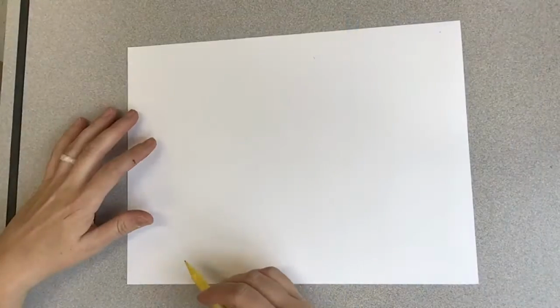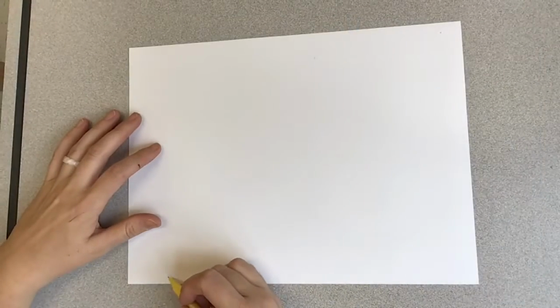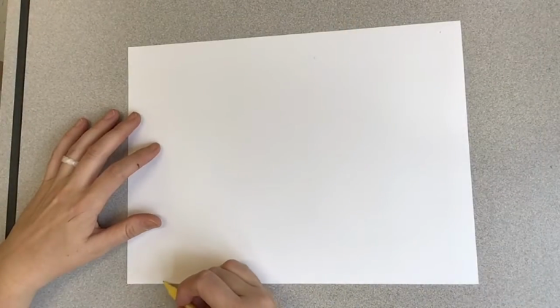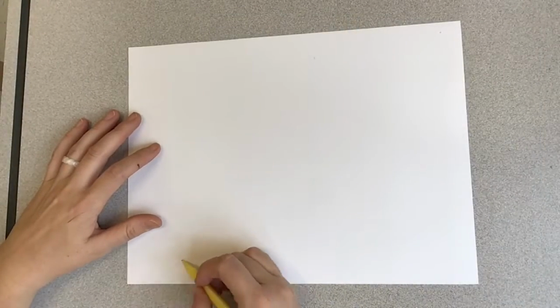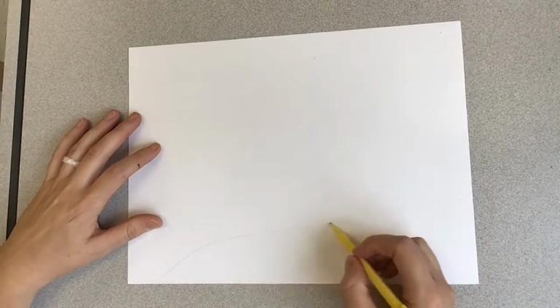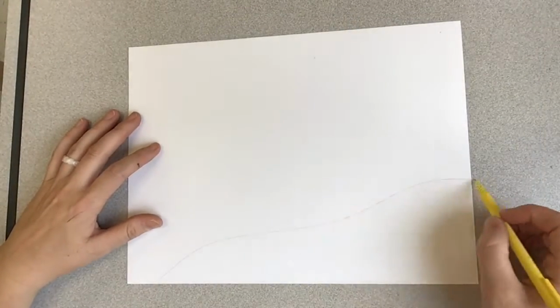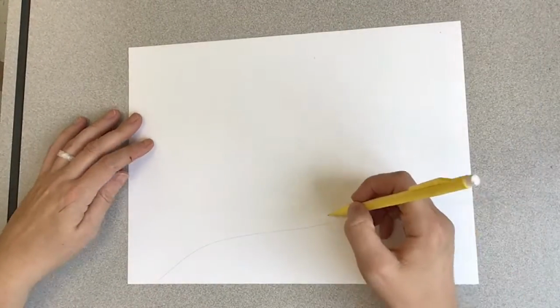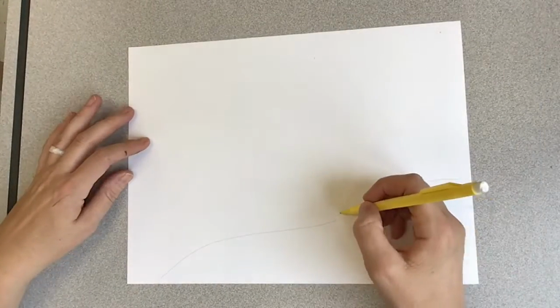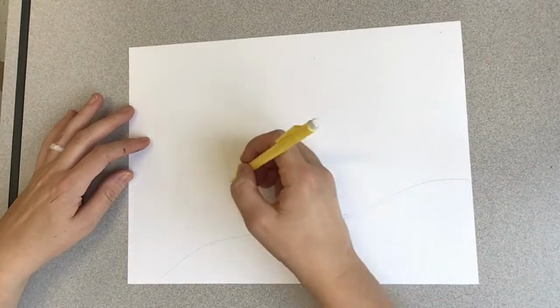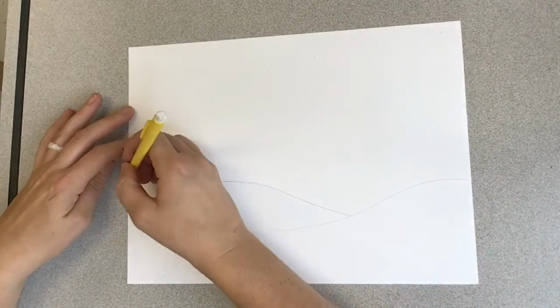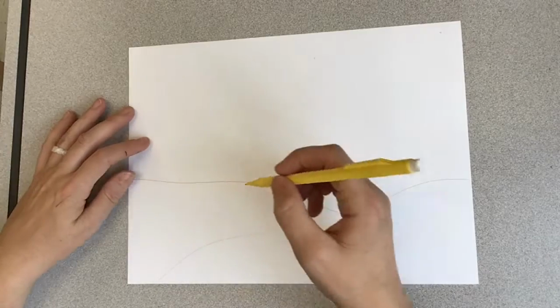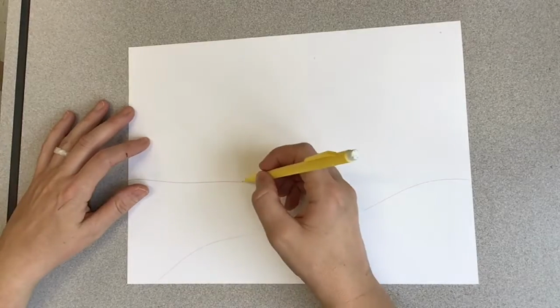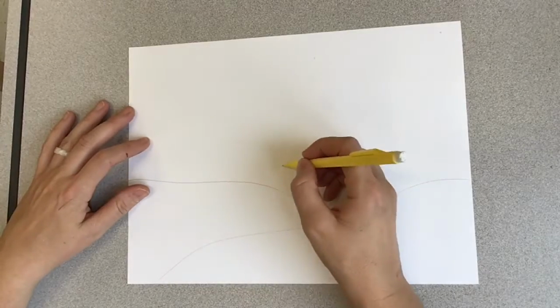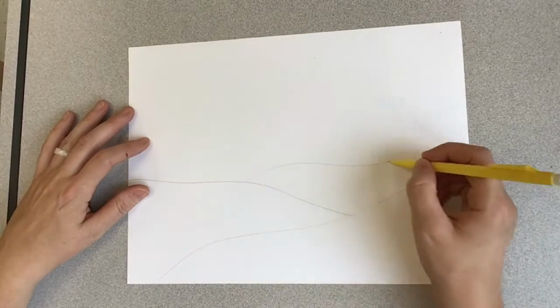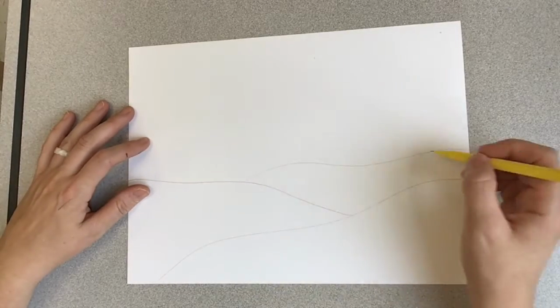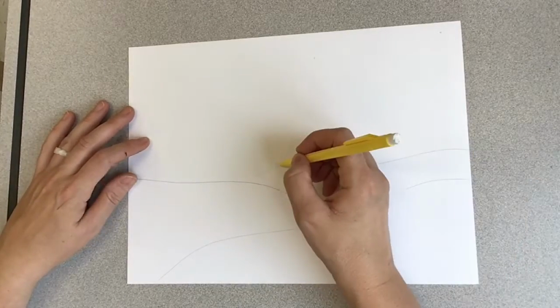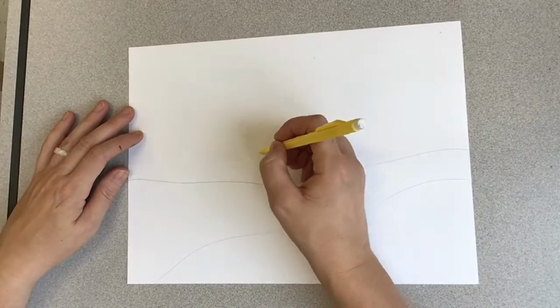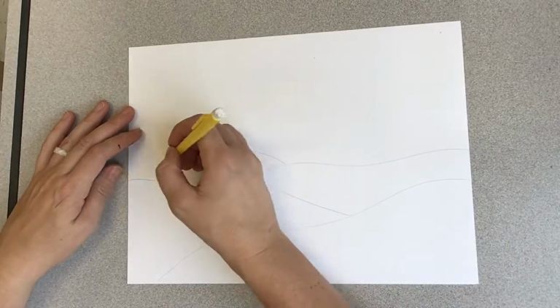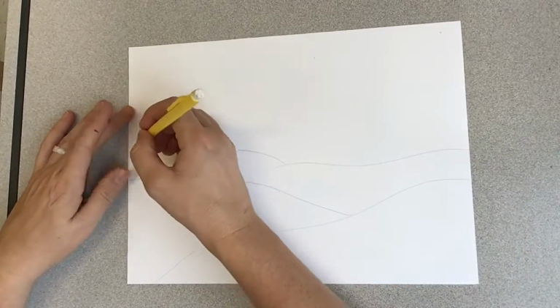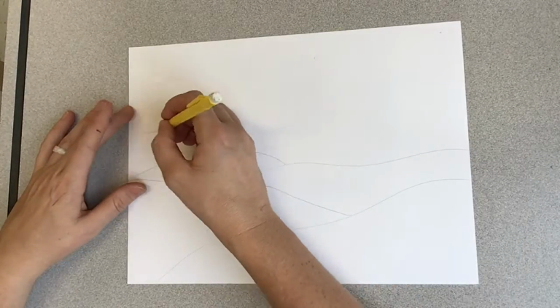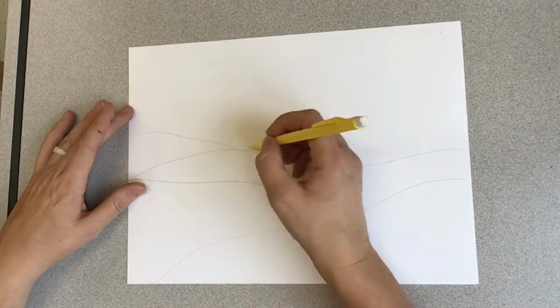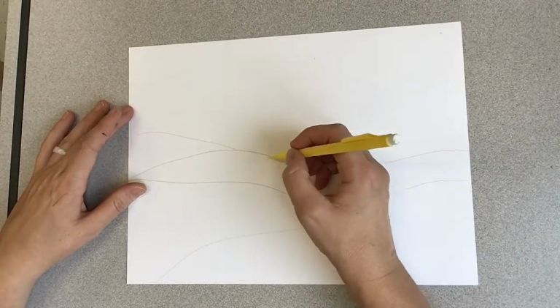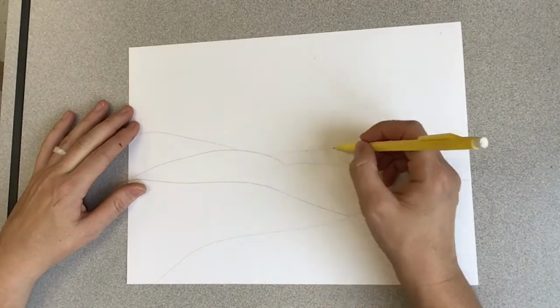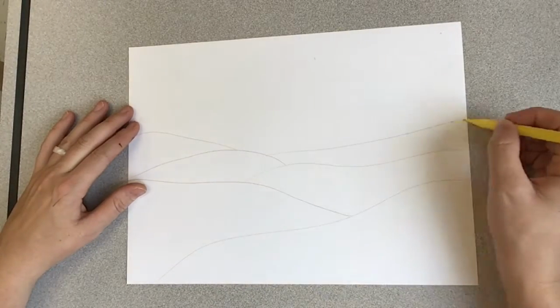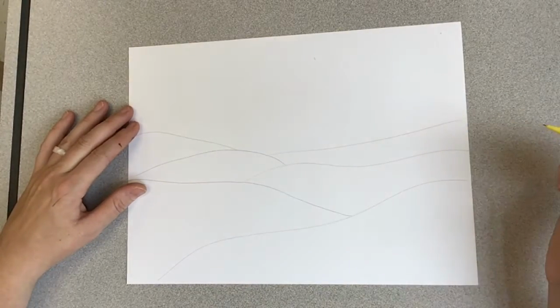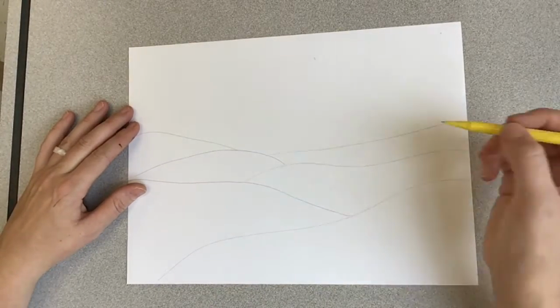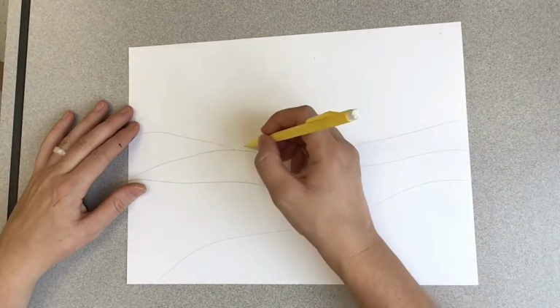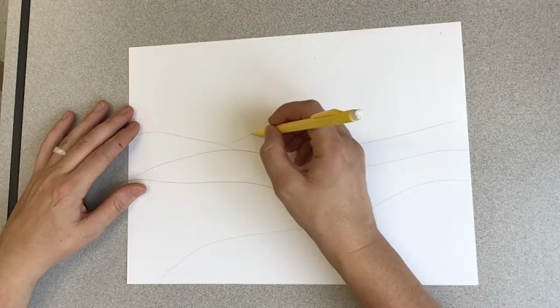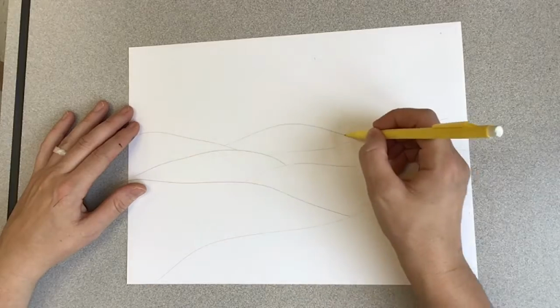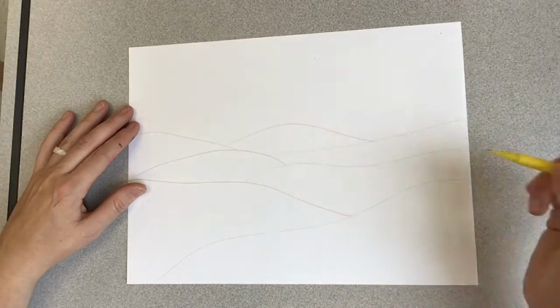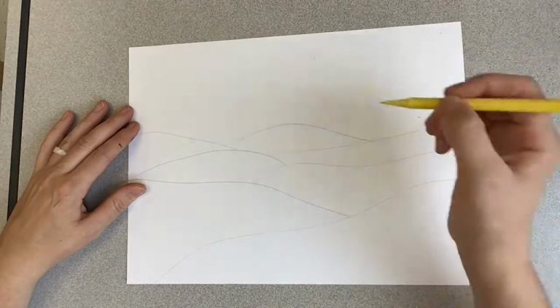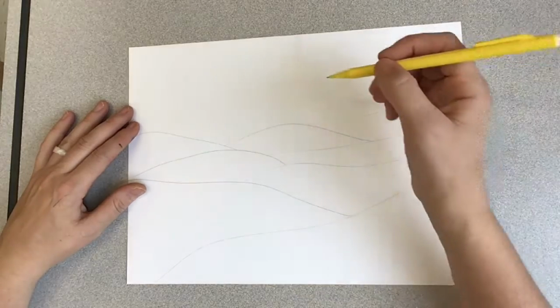Today for my landscape, I'm going to start with a curved line for the foreground, make a few more curvy lines for the middle ground, and then a few more bumps to make the background.